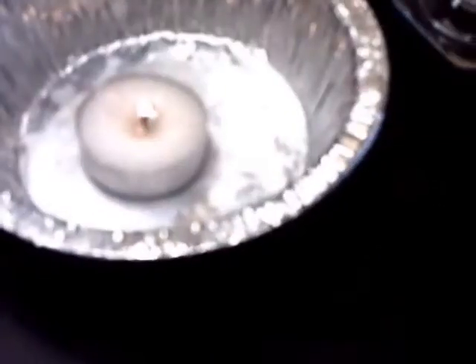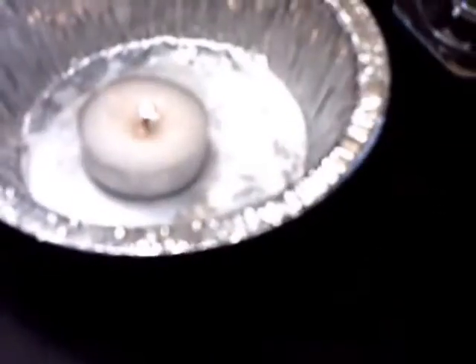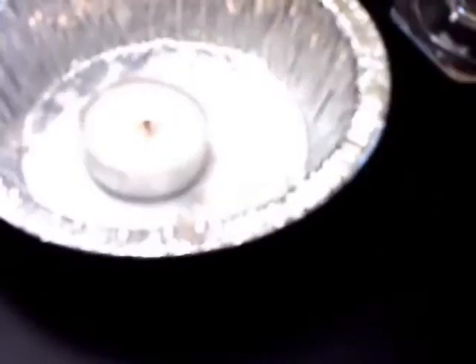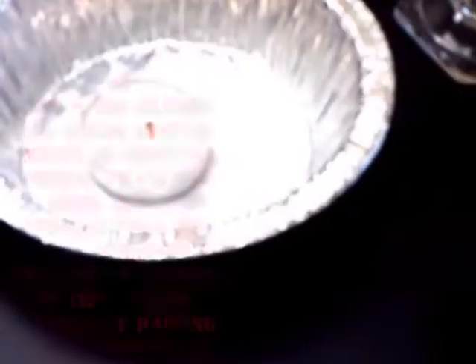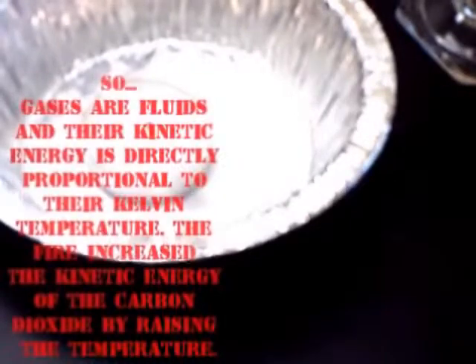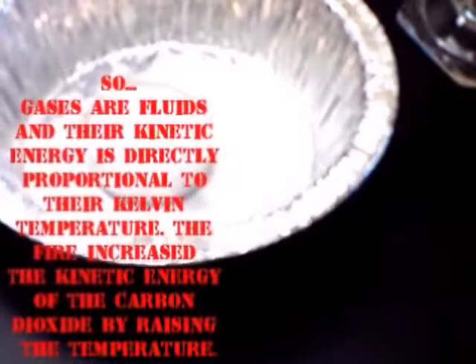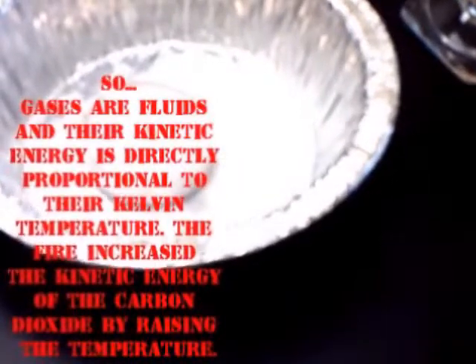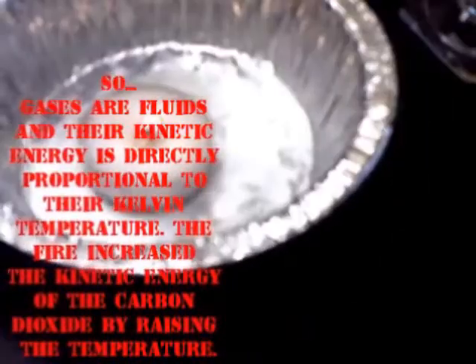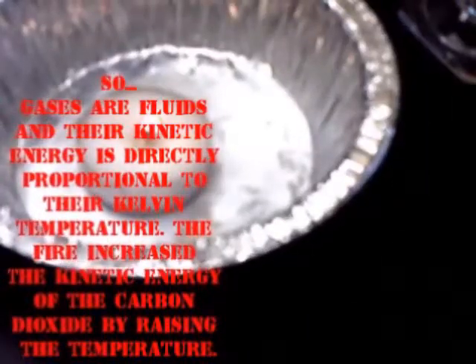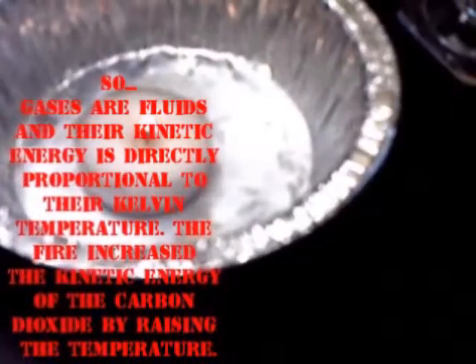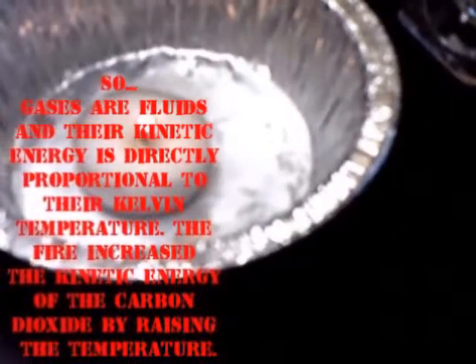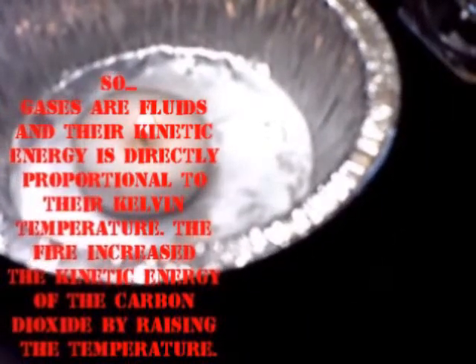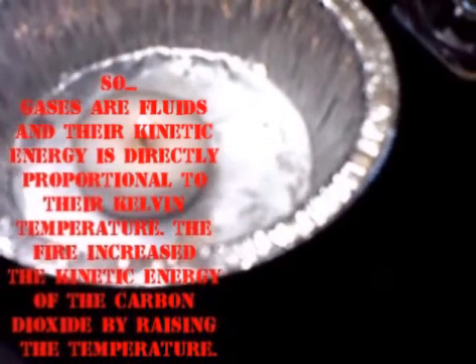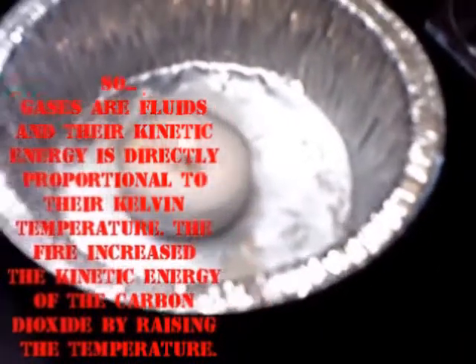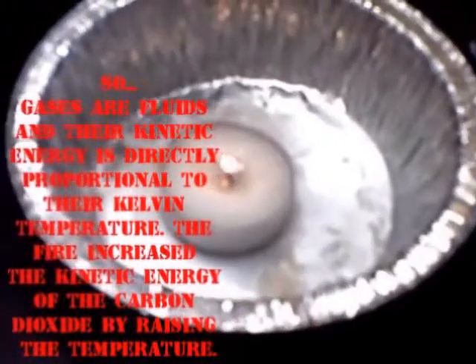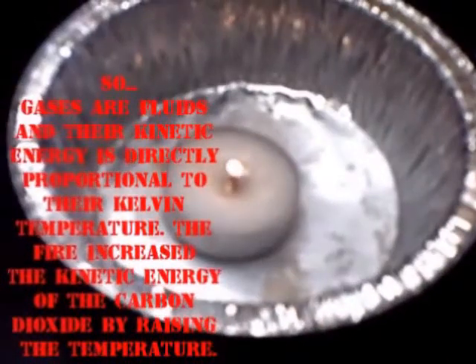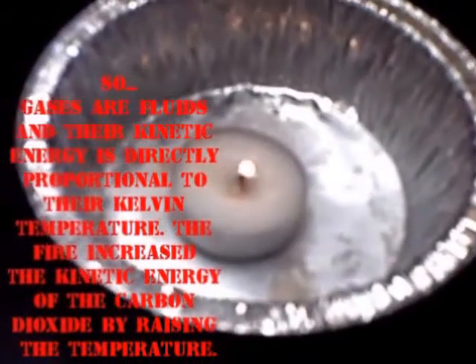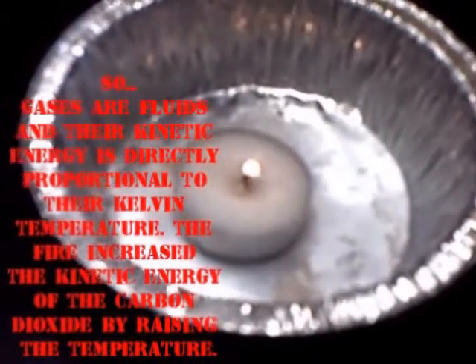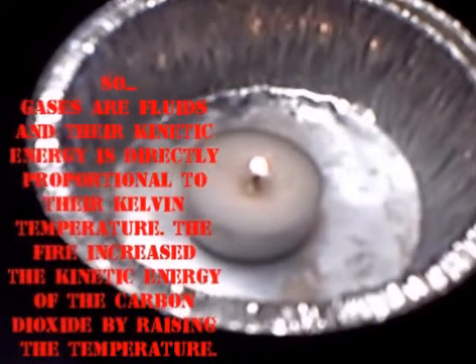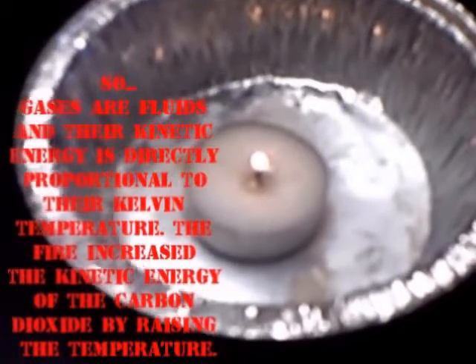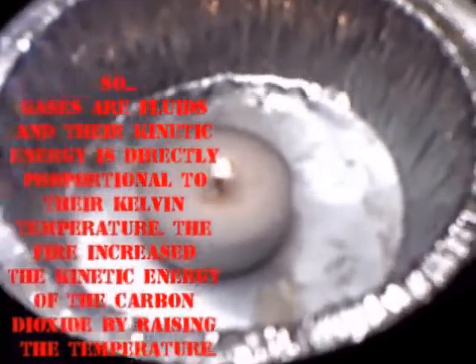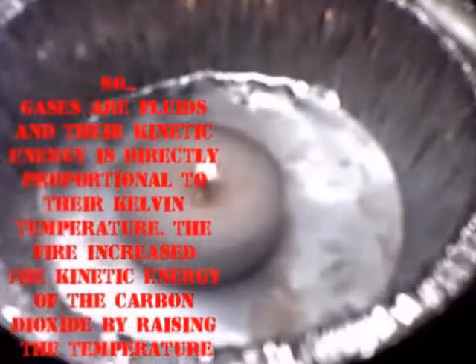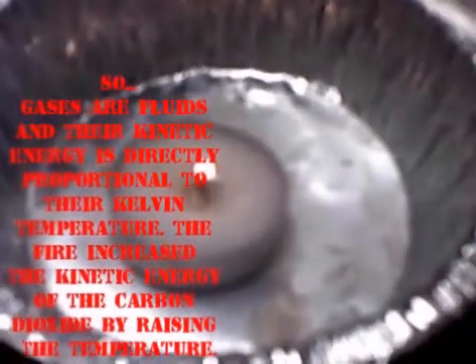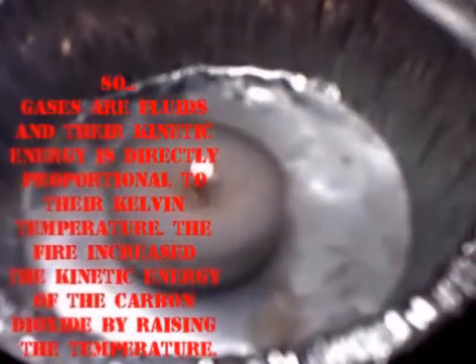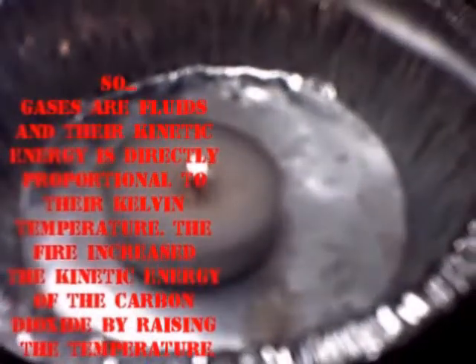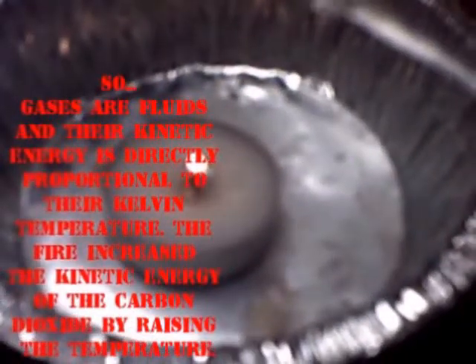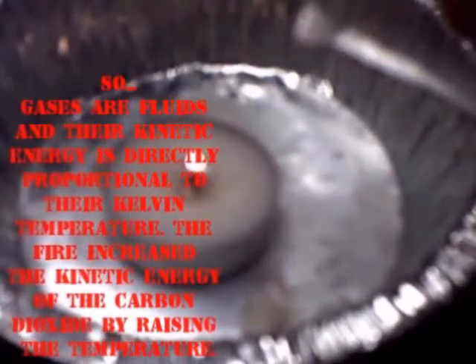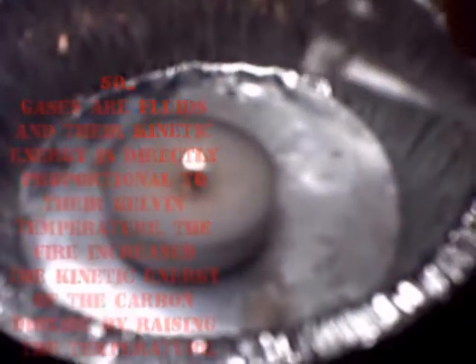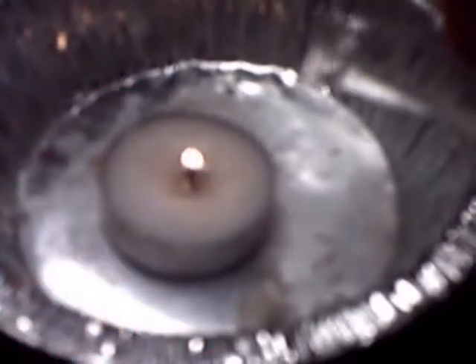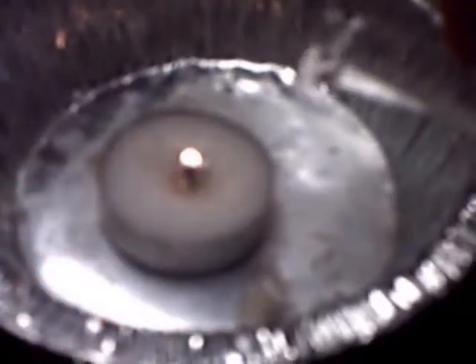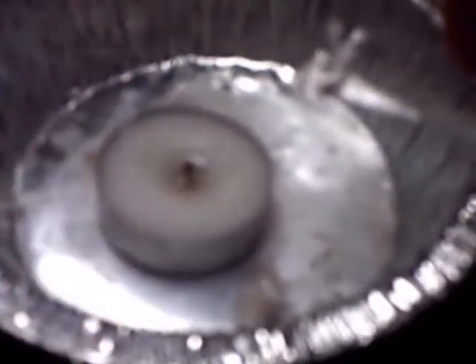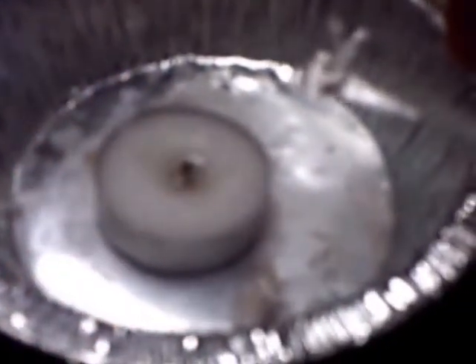This can happen because it's a proven fact that gases like carbon dioxide are fluids, and their kinetic energy is directly related to their Kelvin temperature.